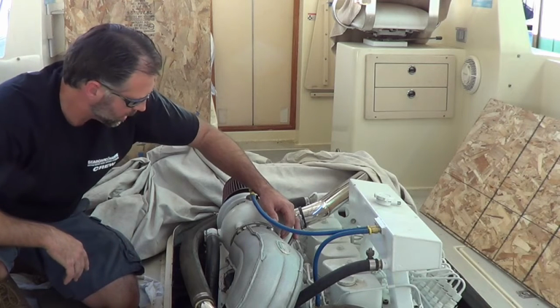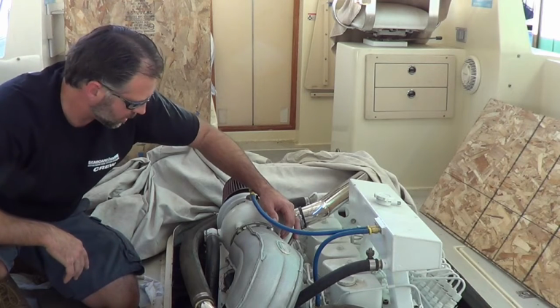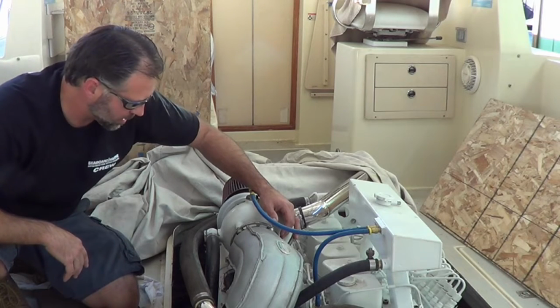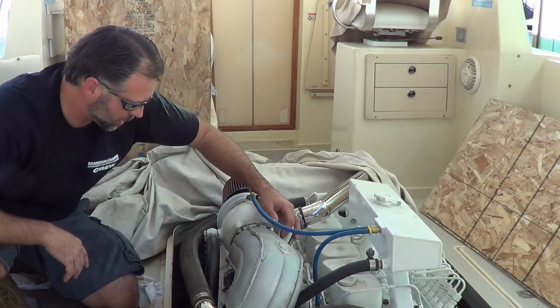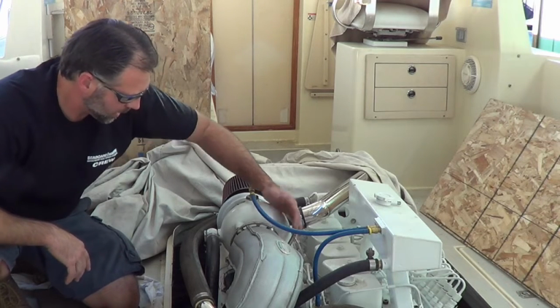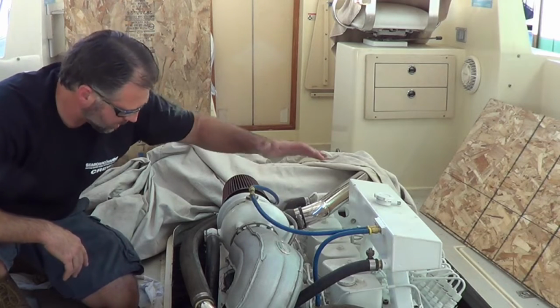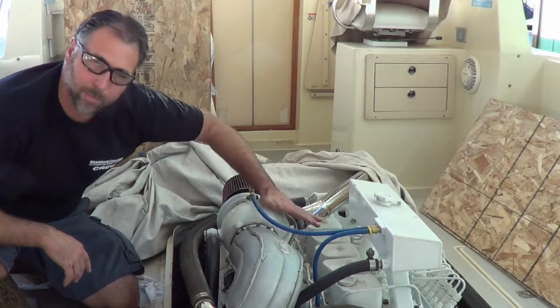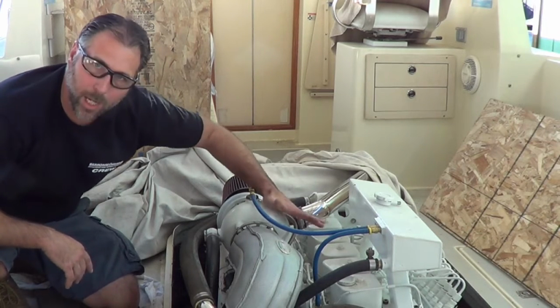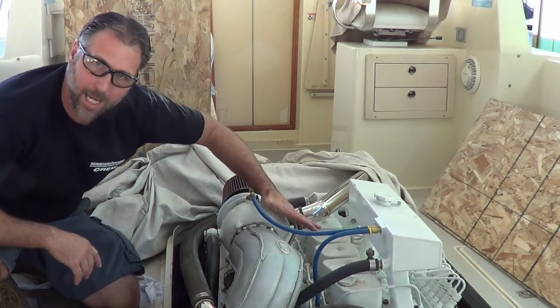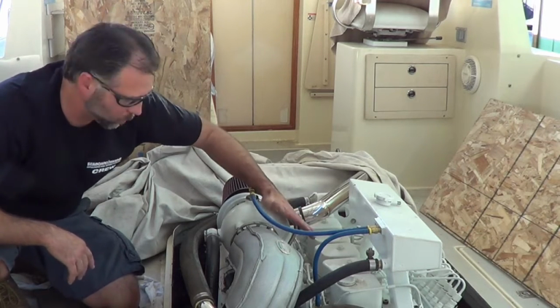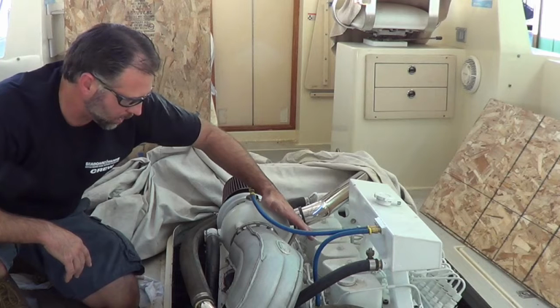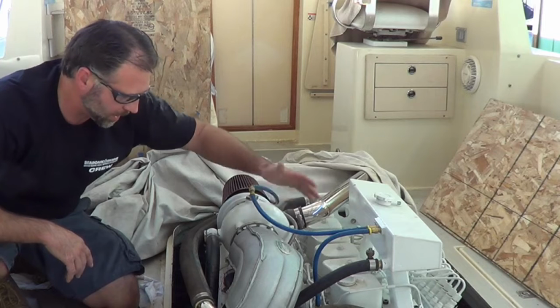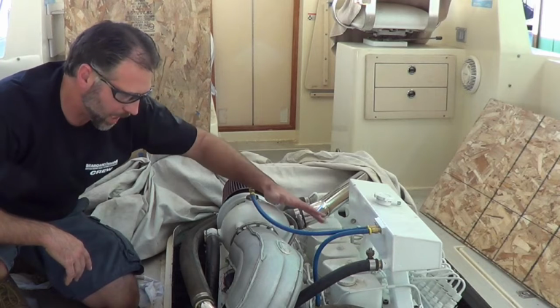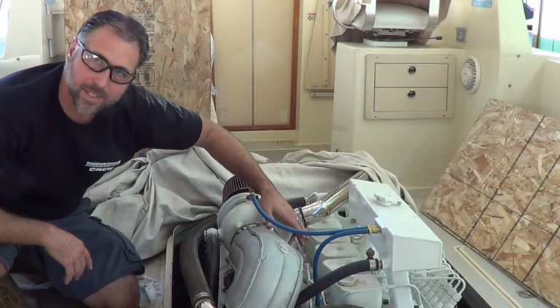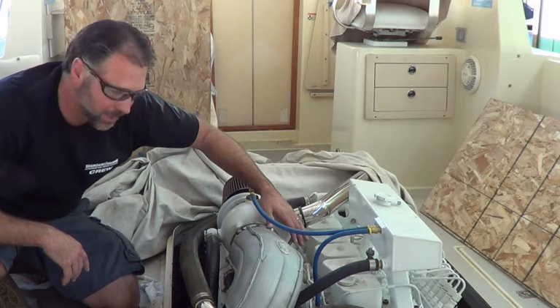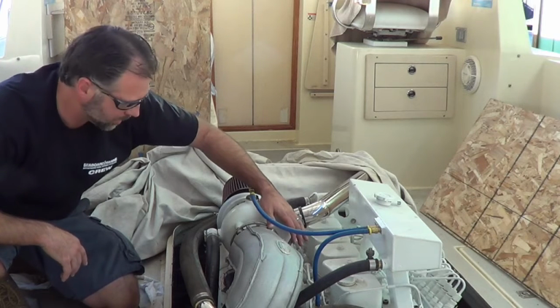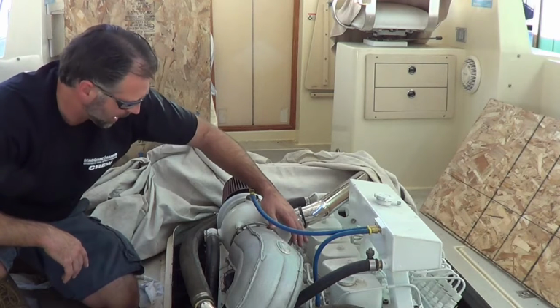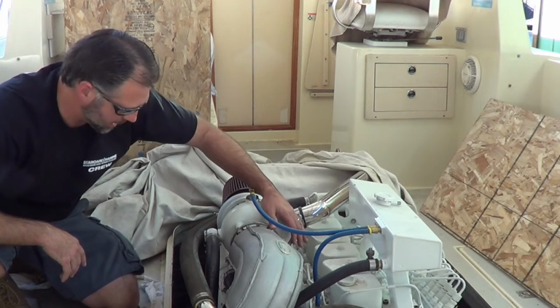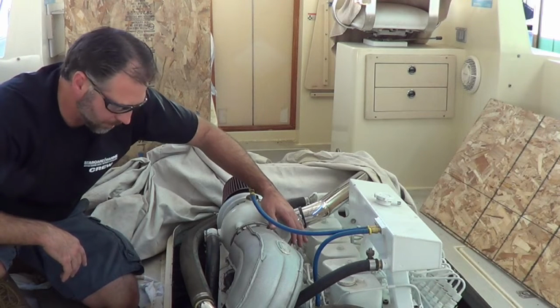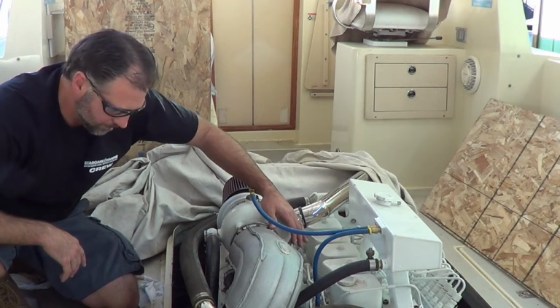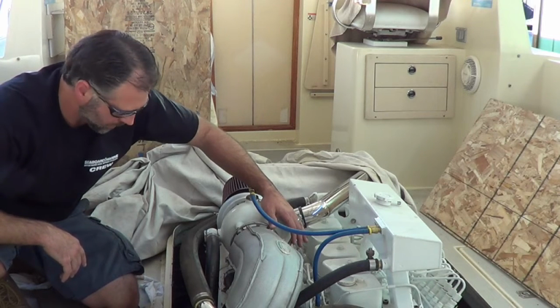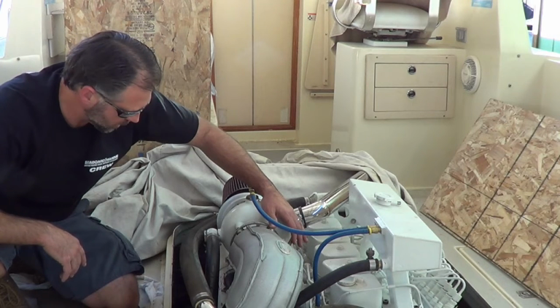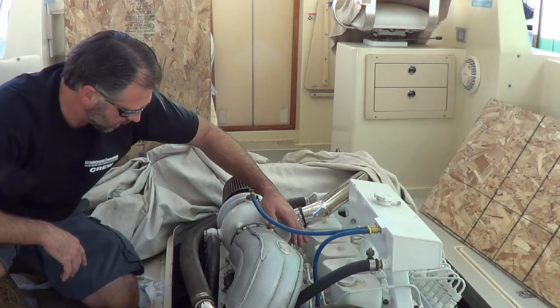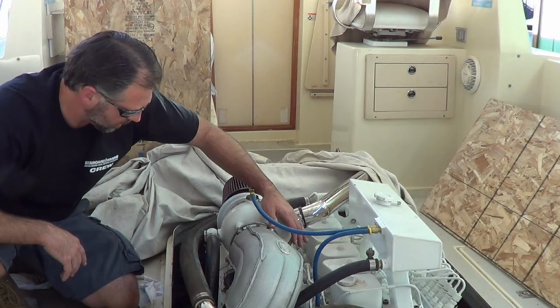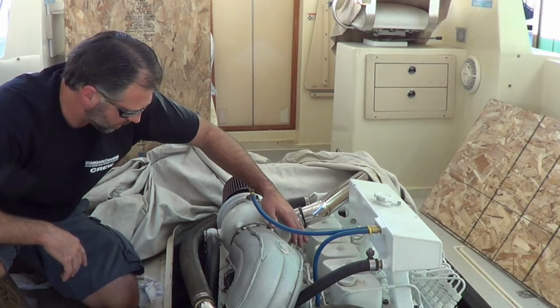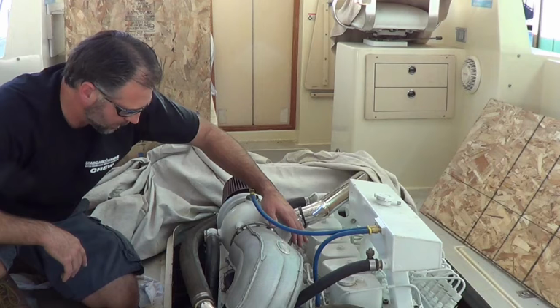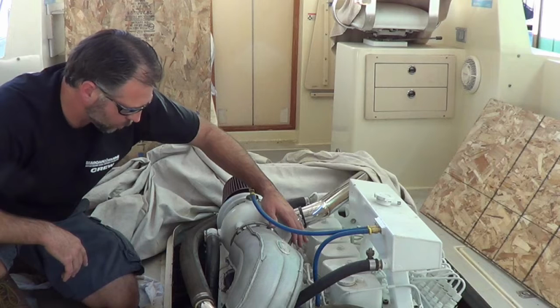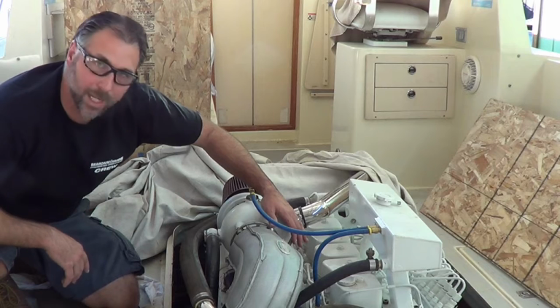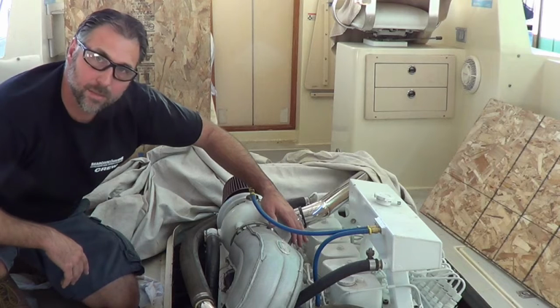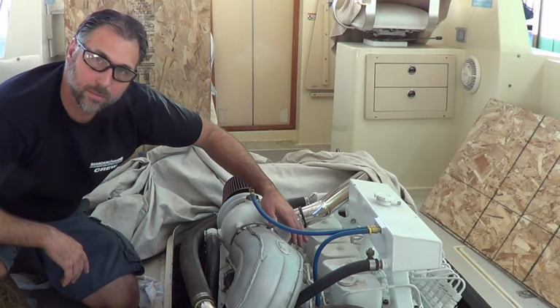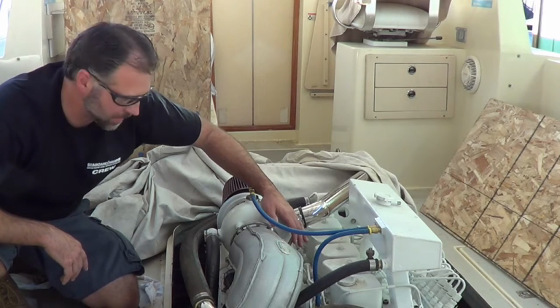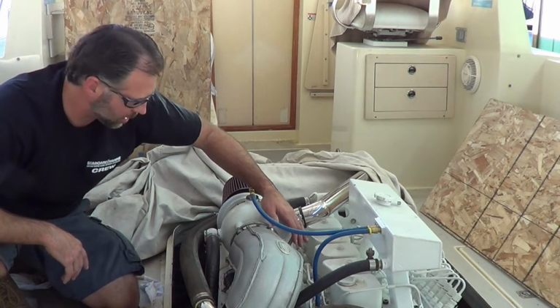It's a great solution — keeps the turbo up high above the waterline and dry where it's happy, and it makes a really nice, clean install.